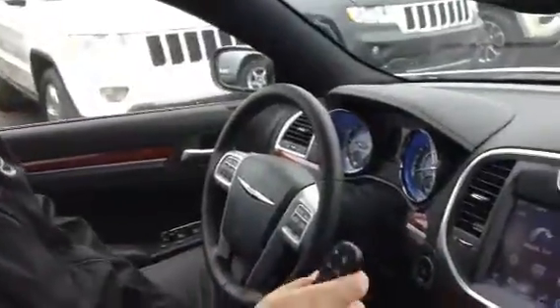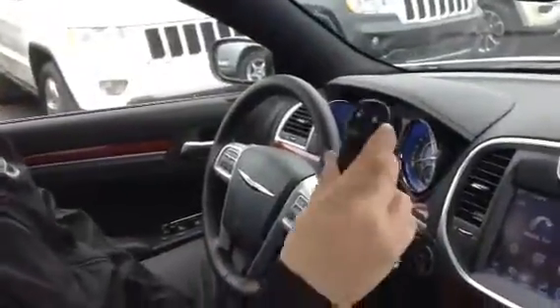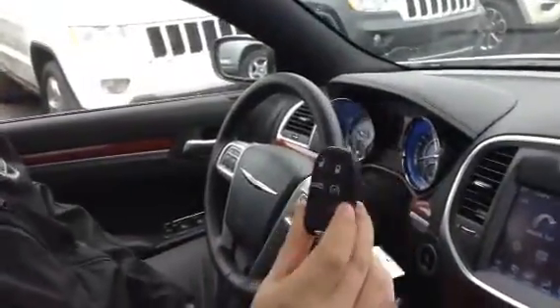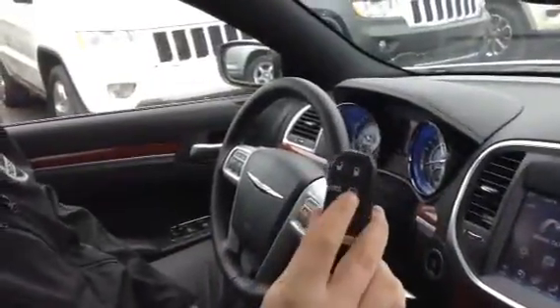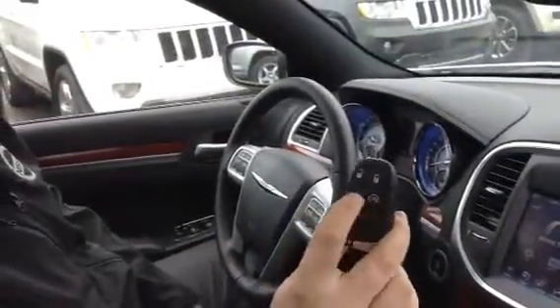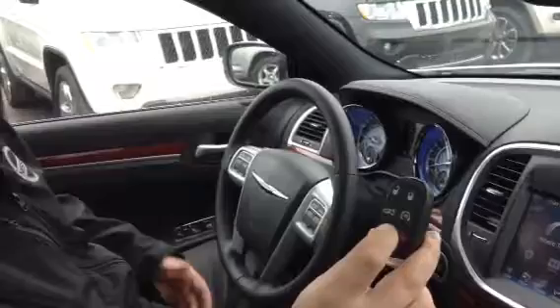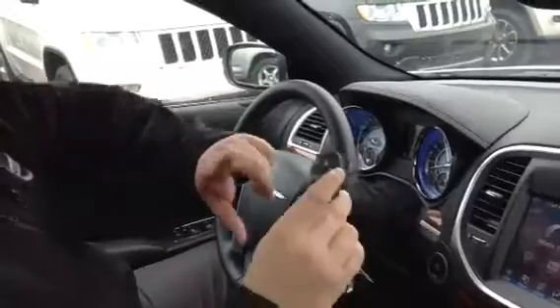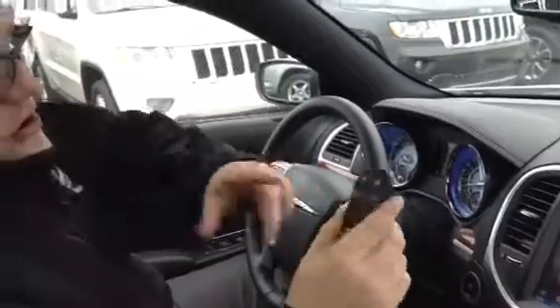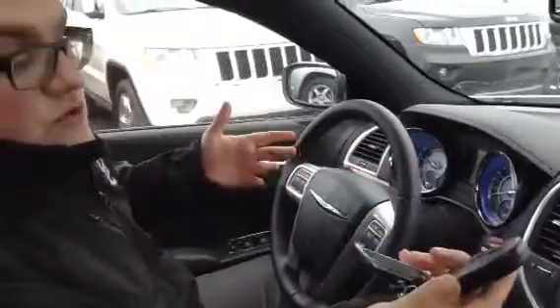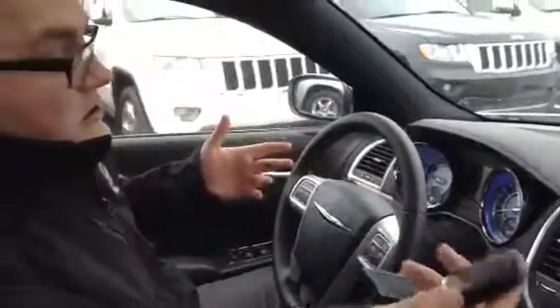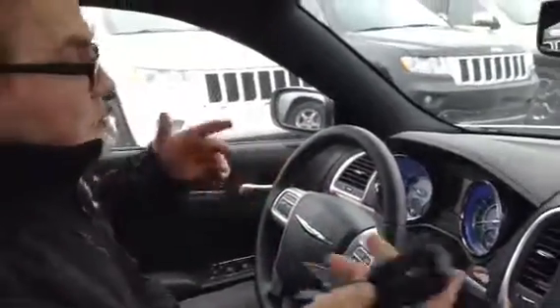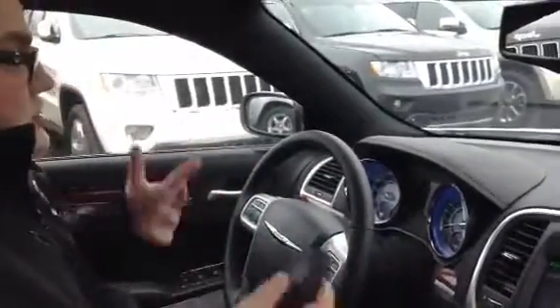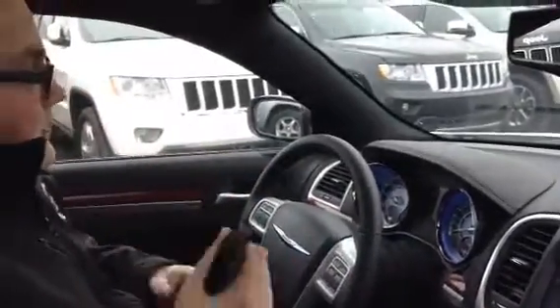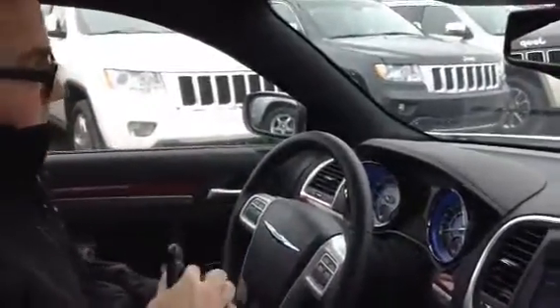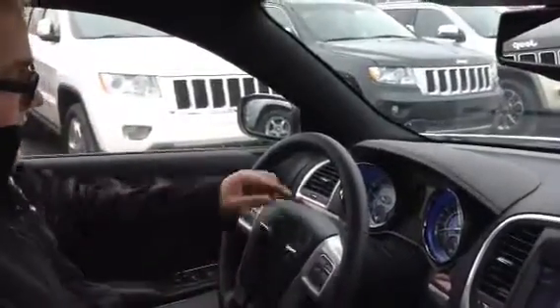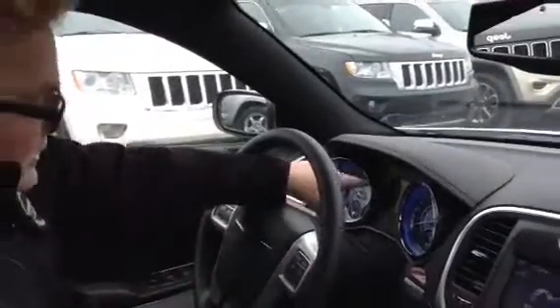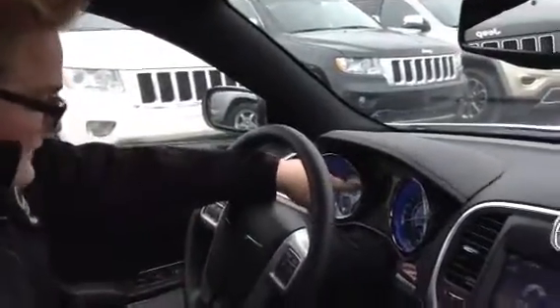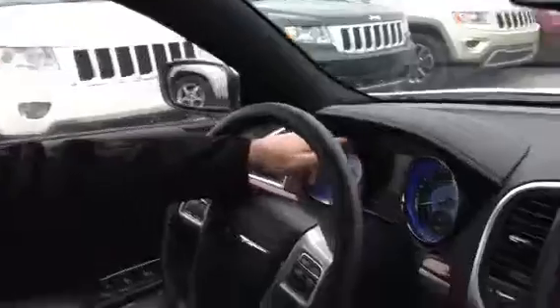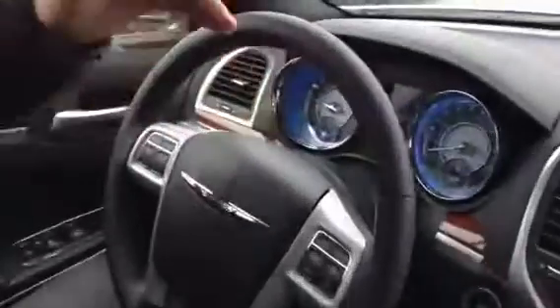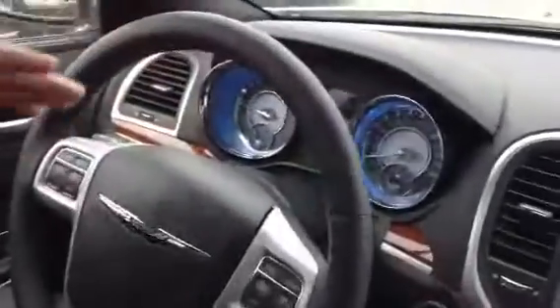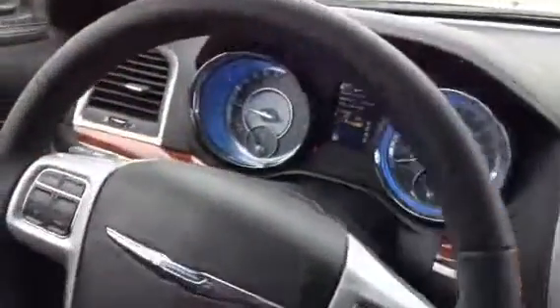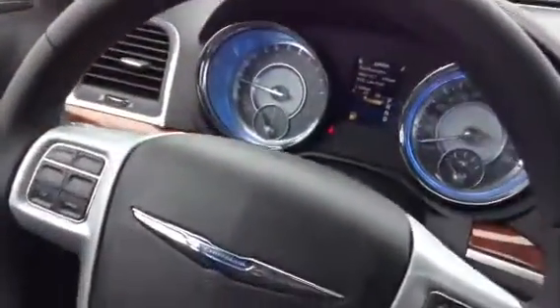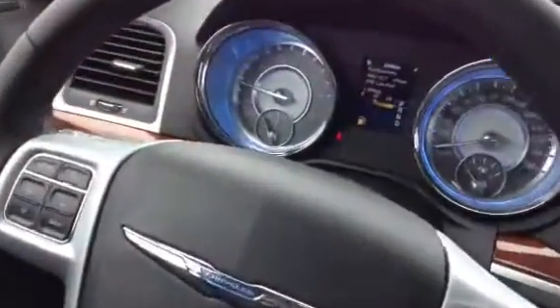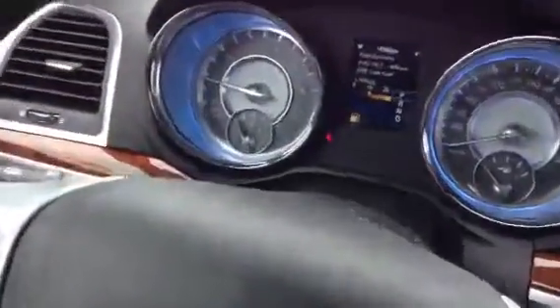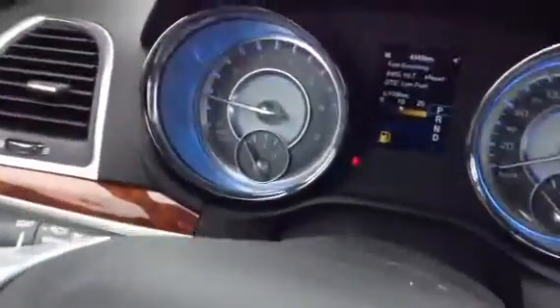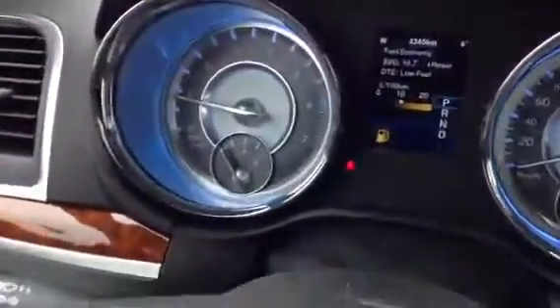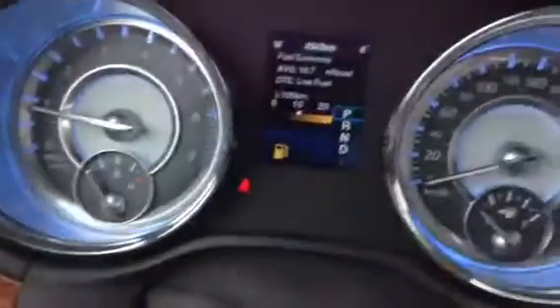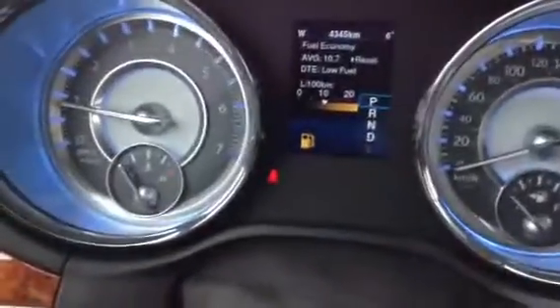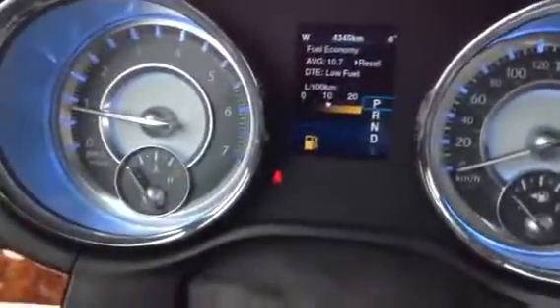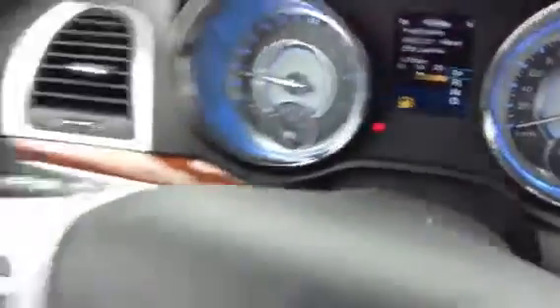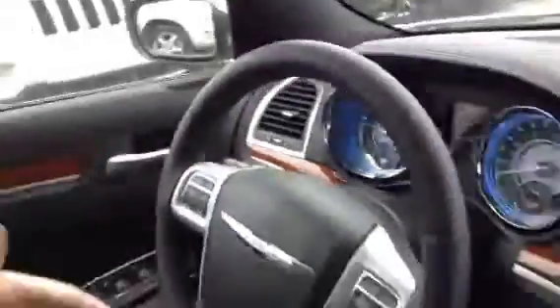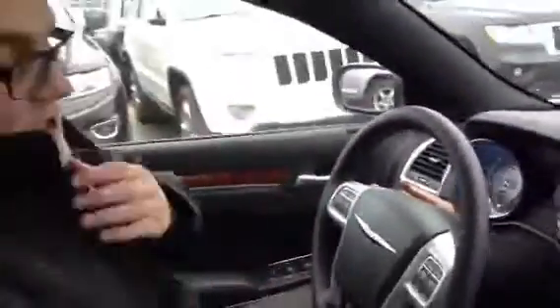You do have remote start and trunk release and more, all on your keys, which is an awesome feature — you can just start it up when you want. And then you have a little drive display here. This unit only has 4,345 kilometers, which is outrageously low for the year.